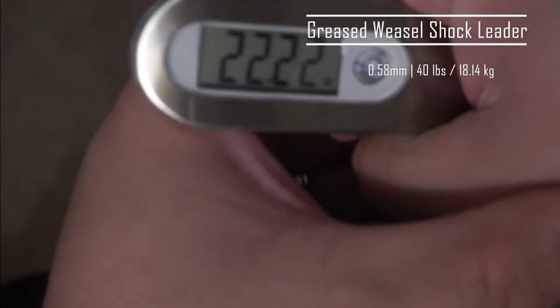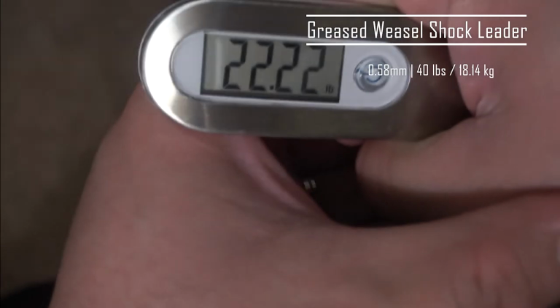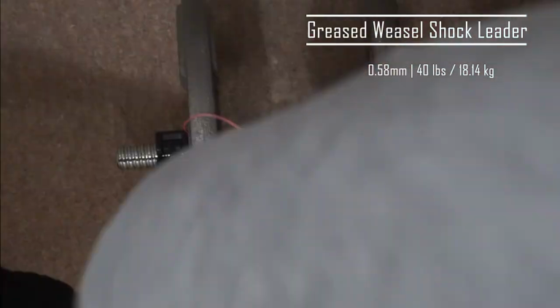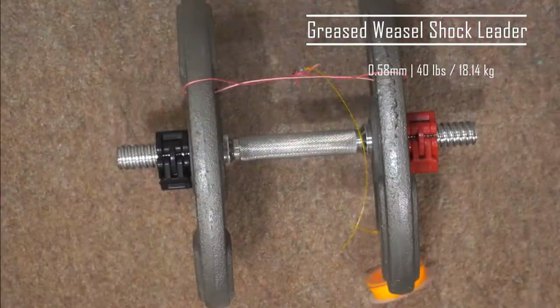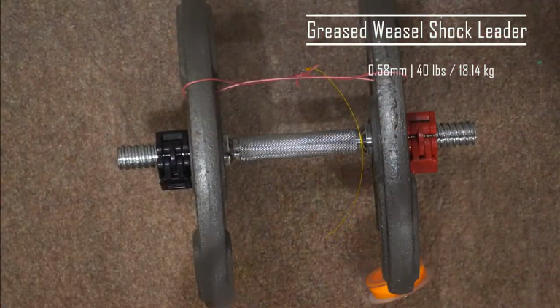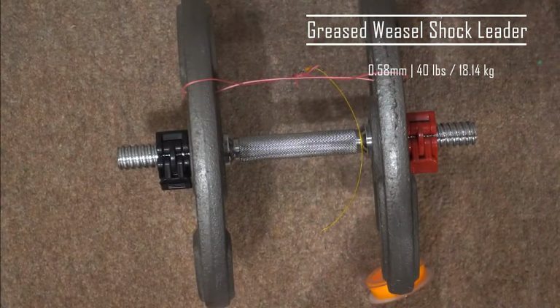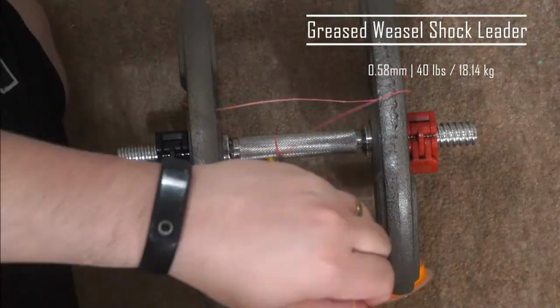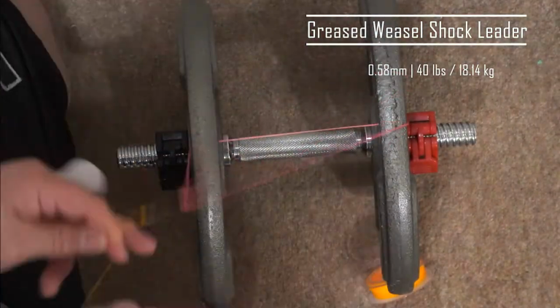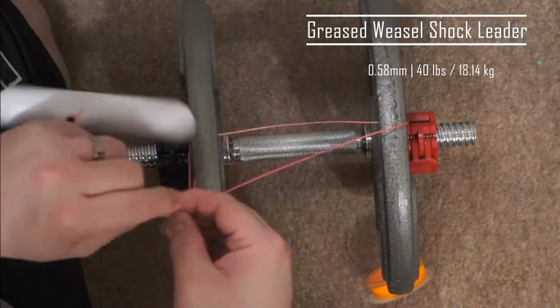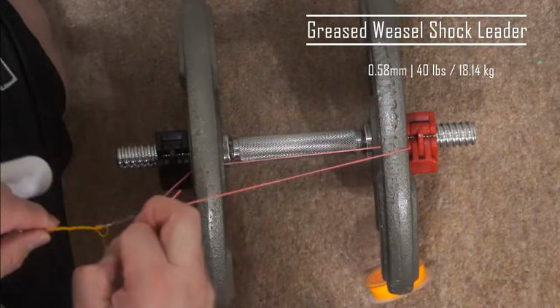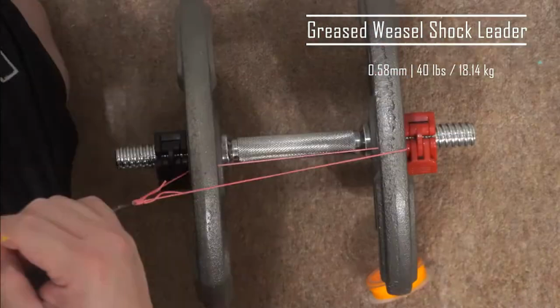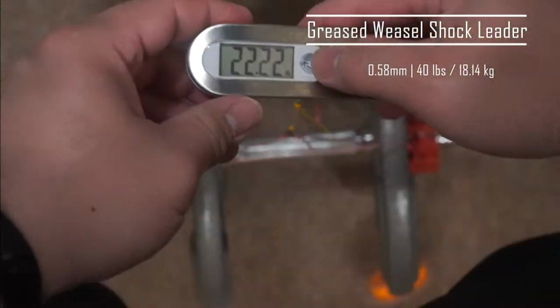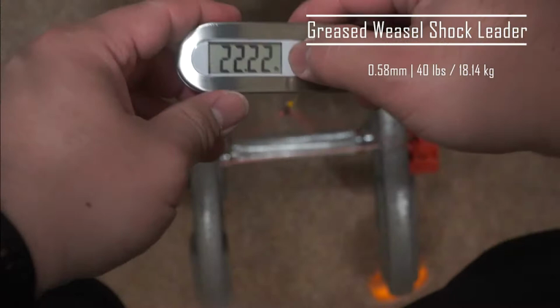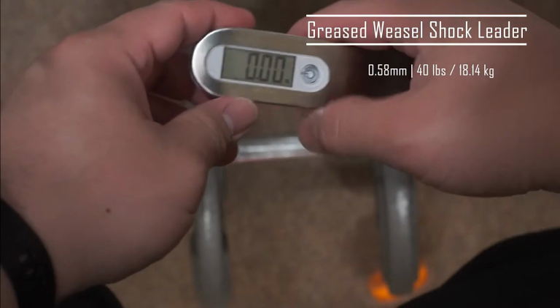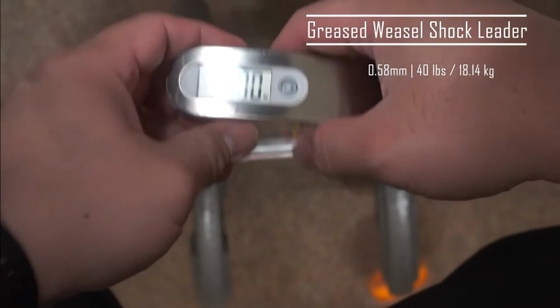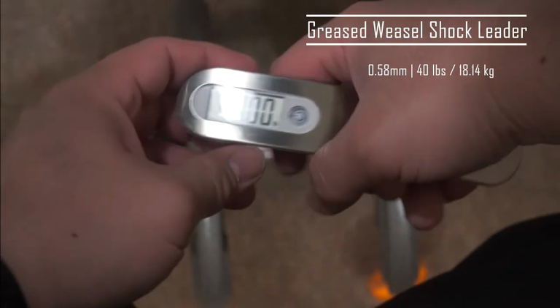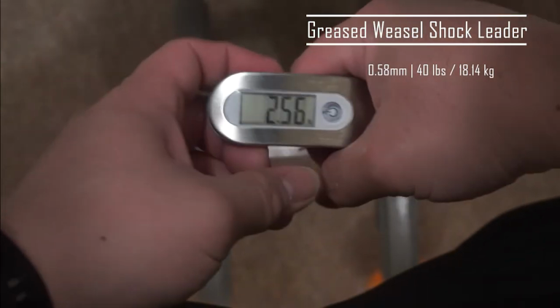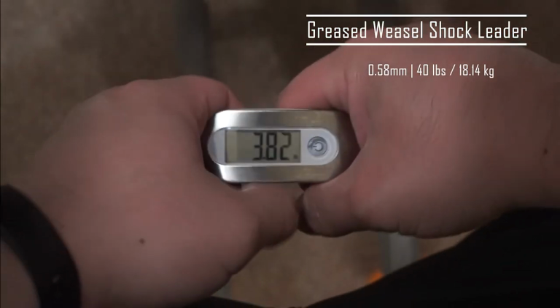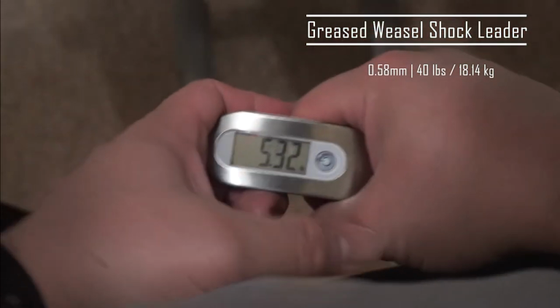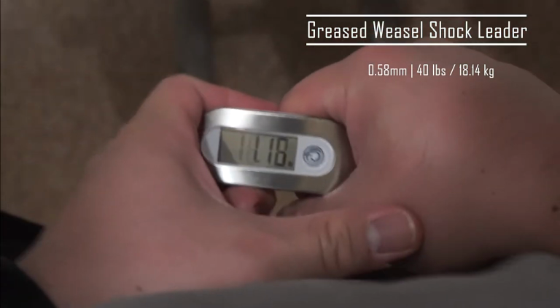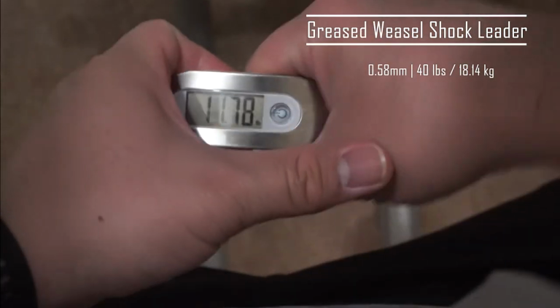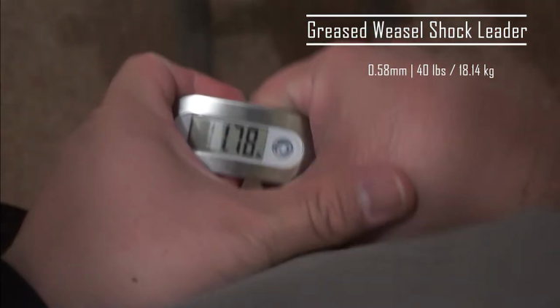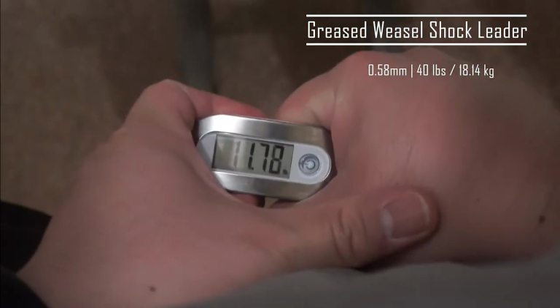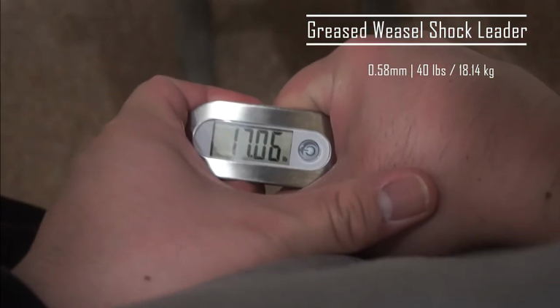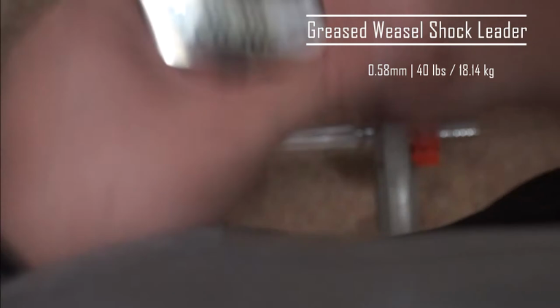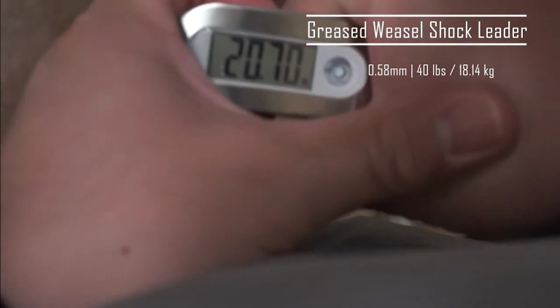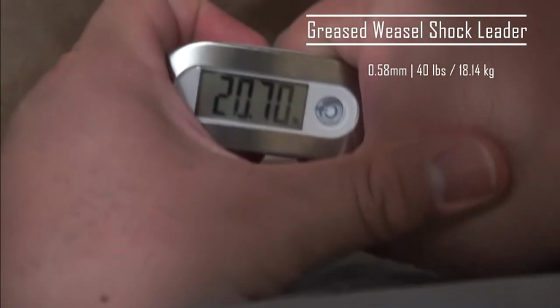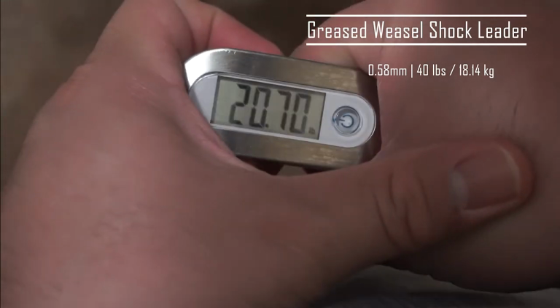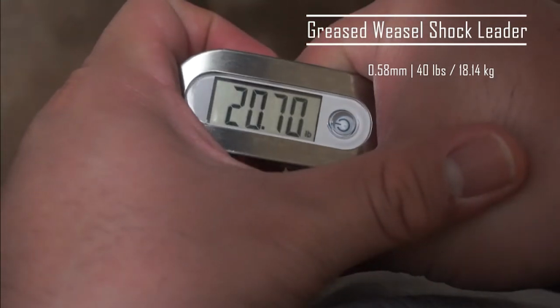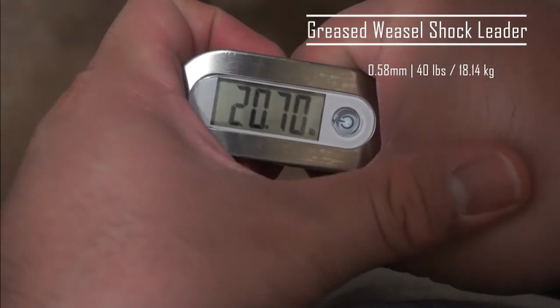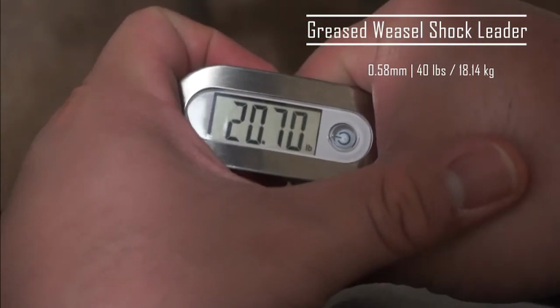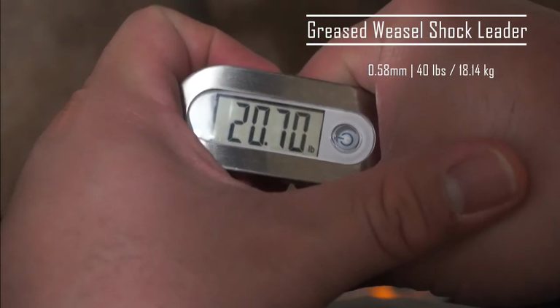Truth be told, I was really disappointed that I had to try it out again. This time it broke at 20.70 pounds.